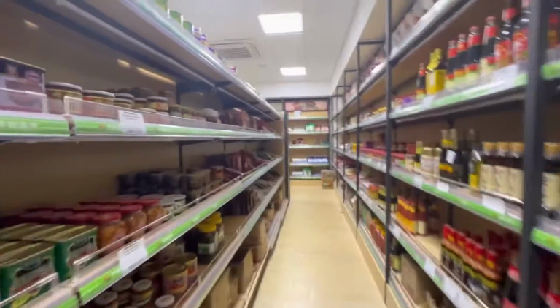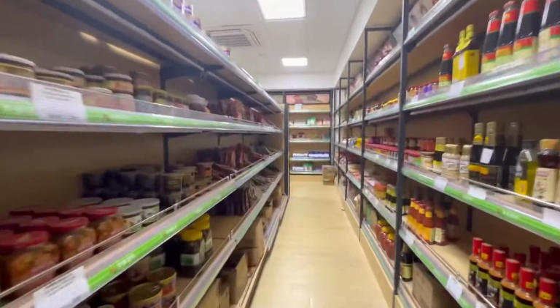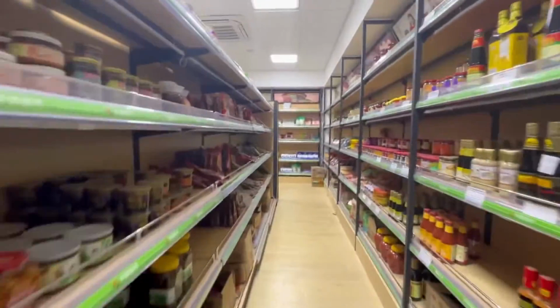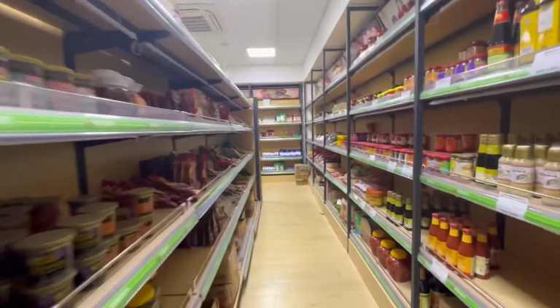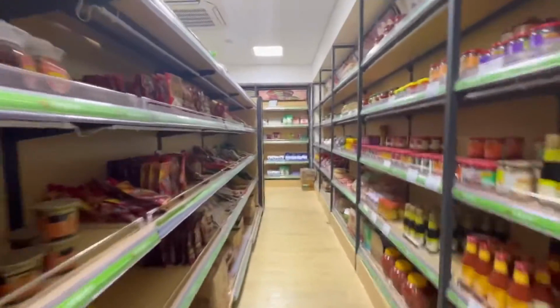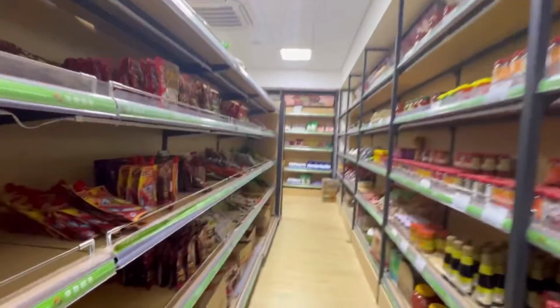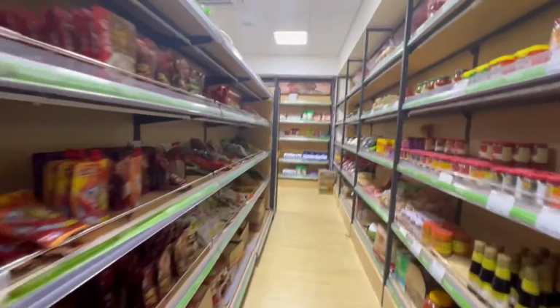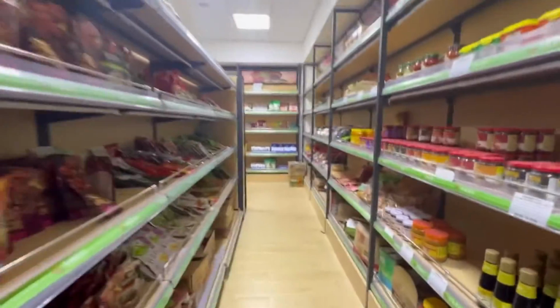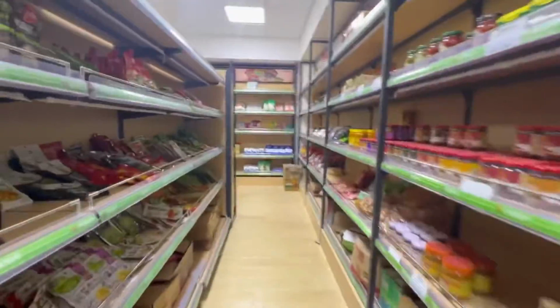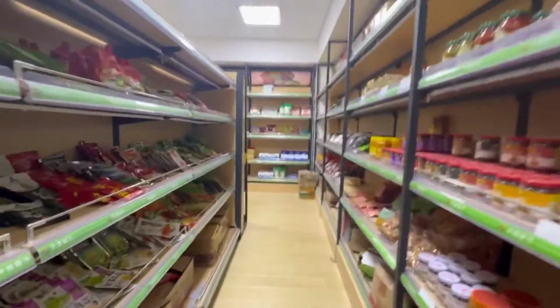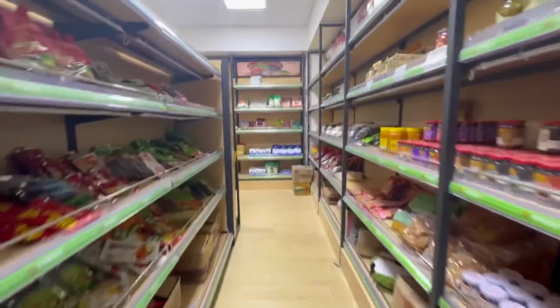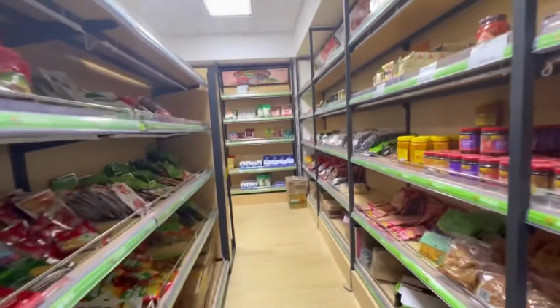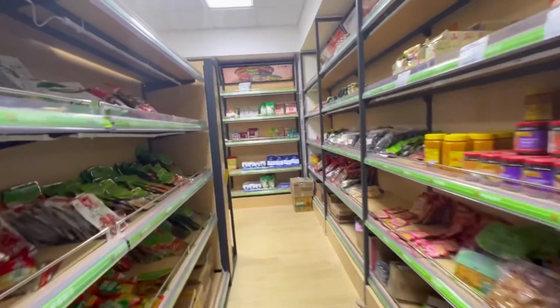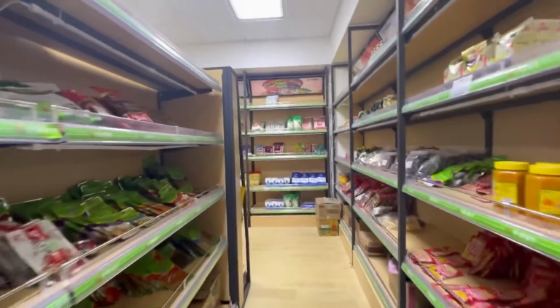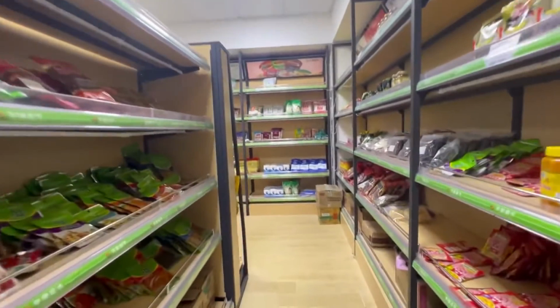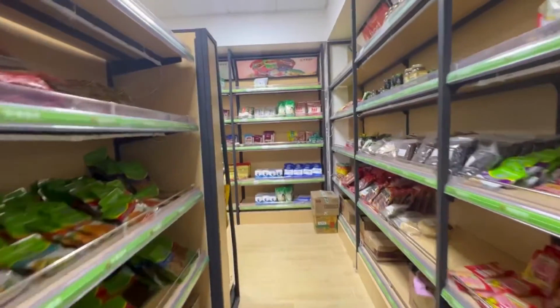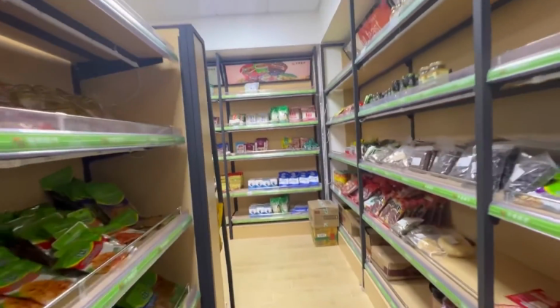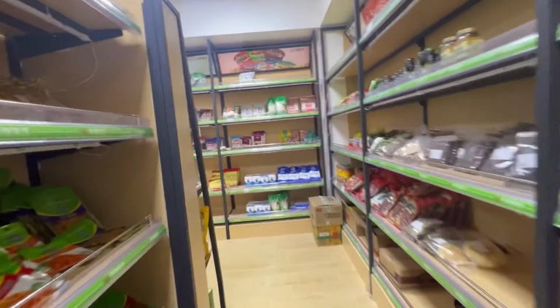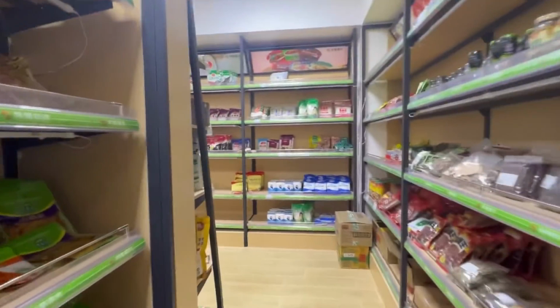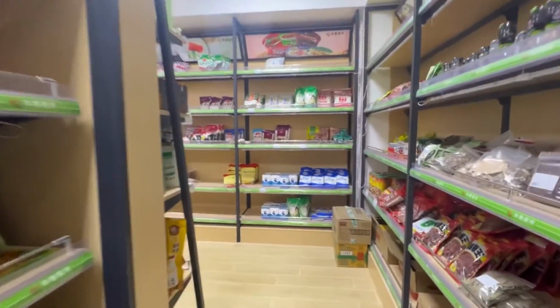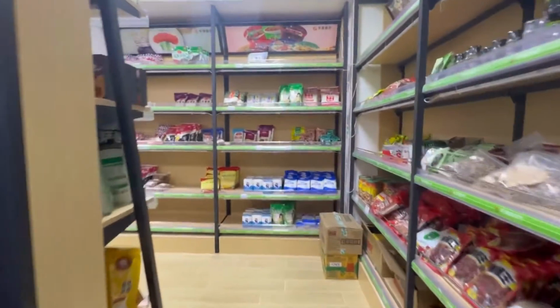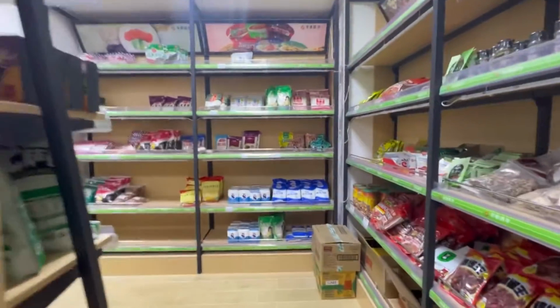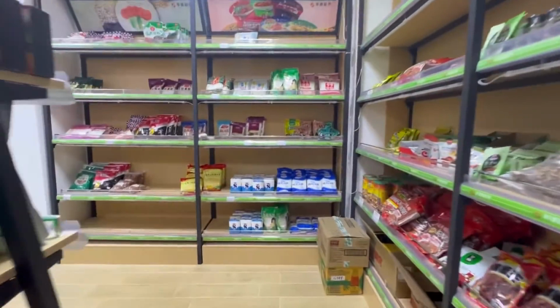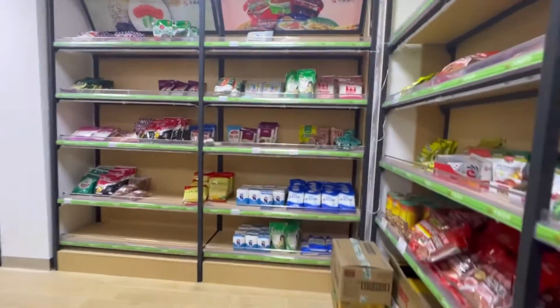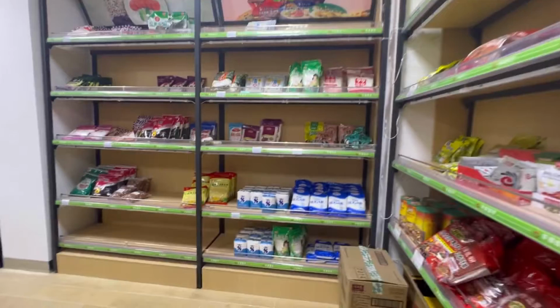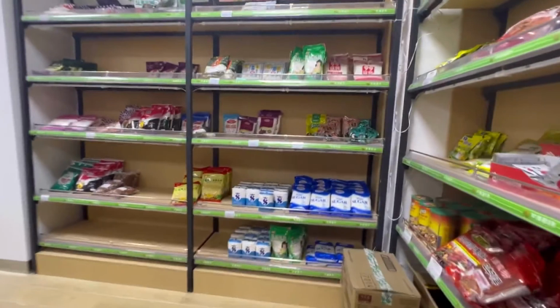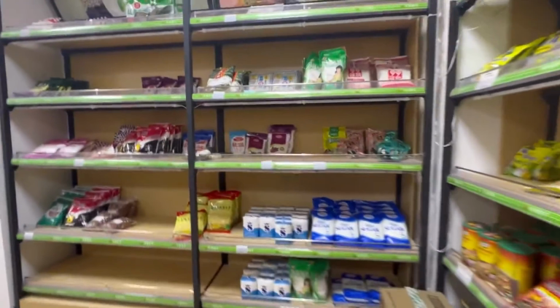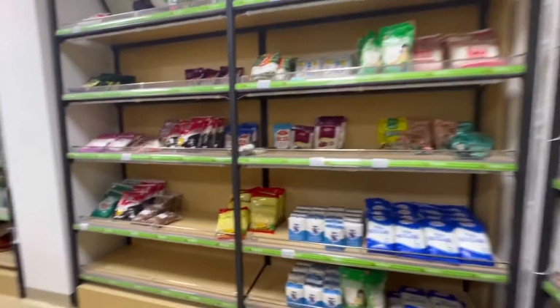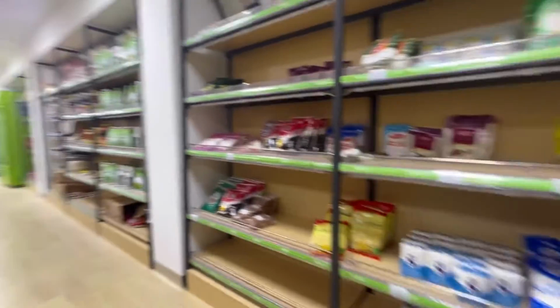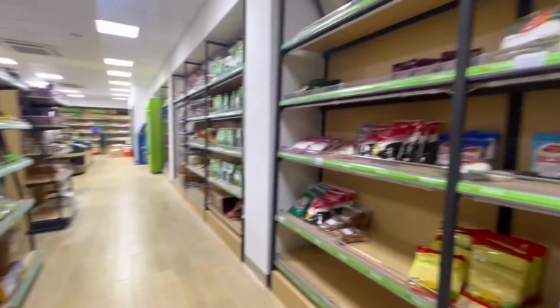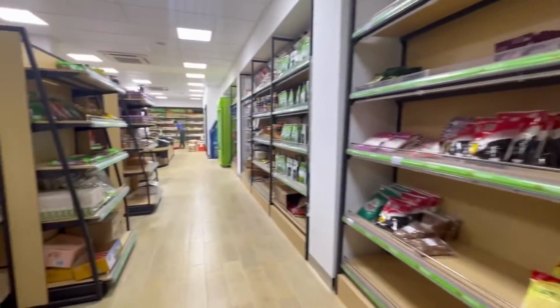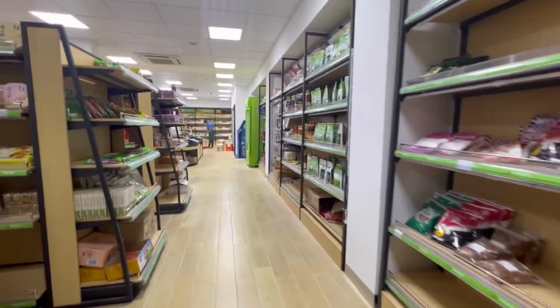It has all Chinese products. I'm not sure if they are halal or not, but they probably might be. Other than that, they might be labeled.